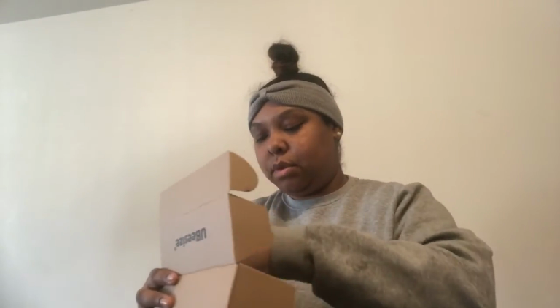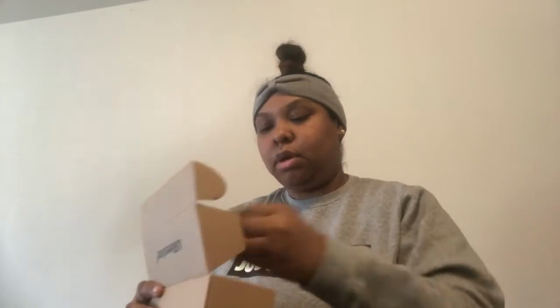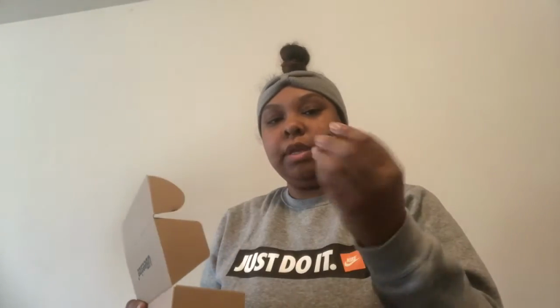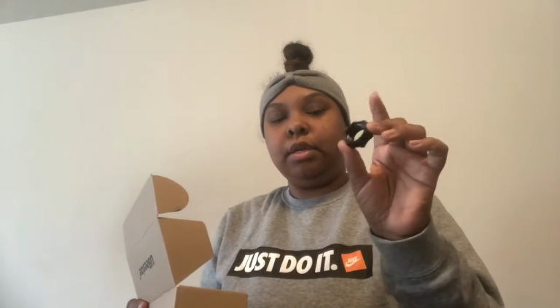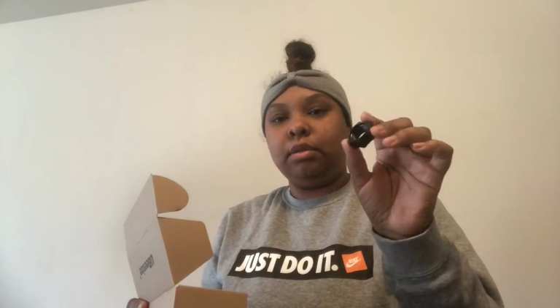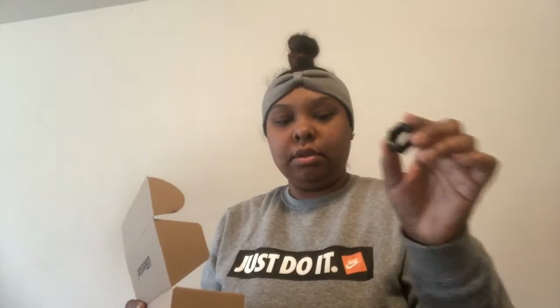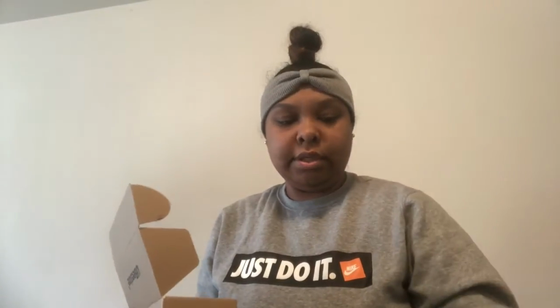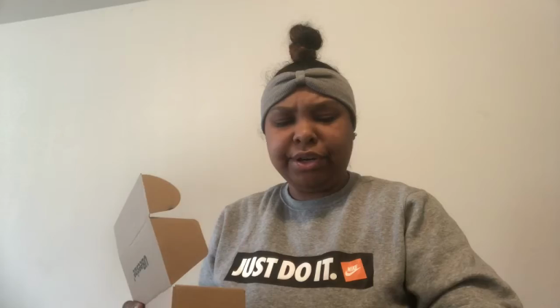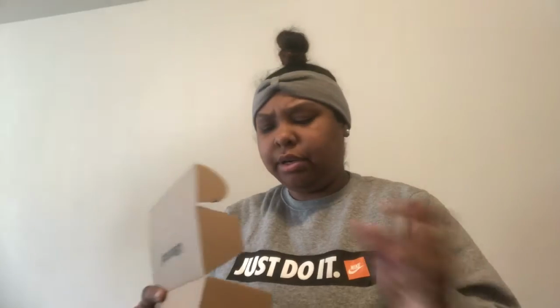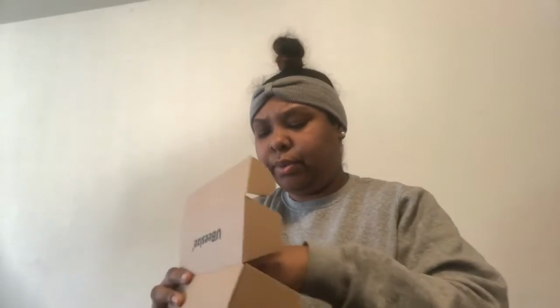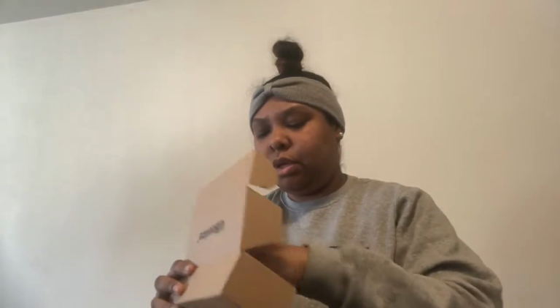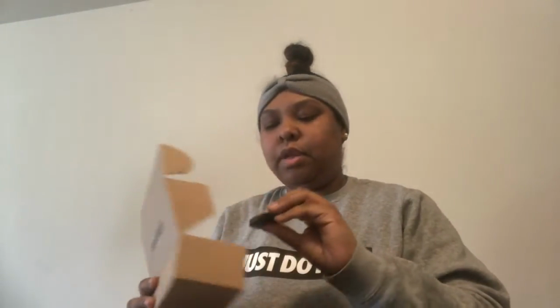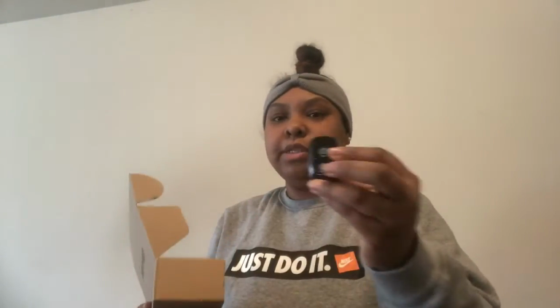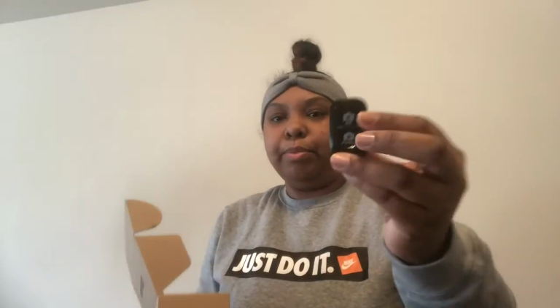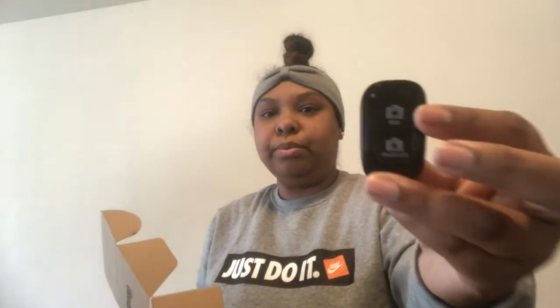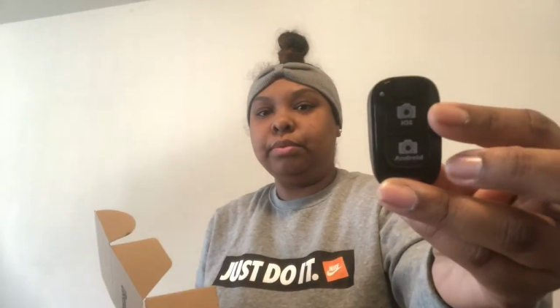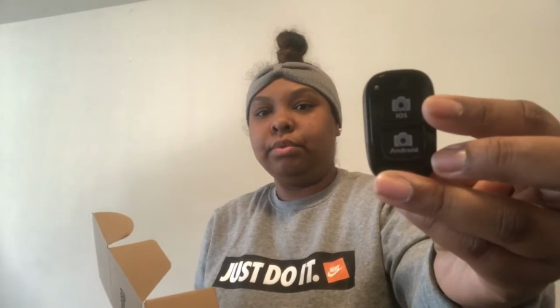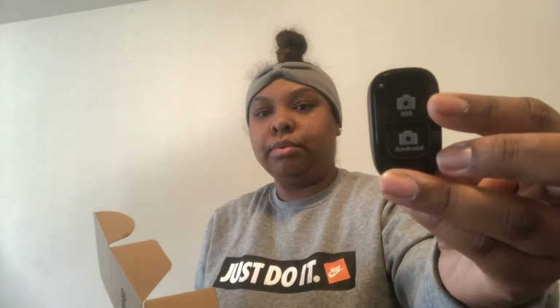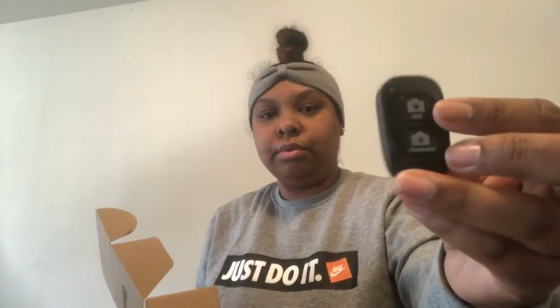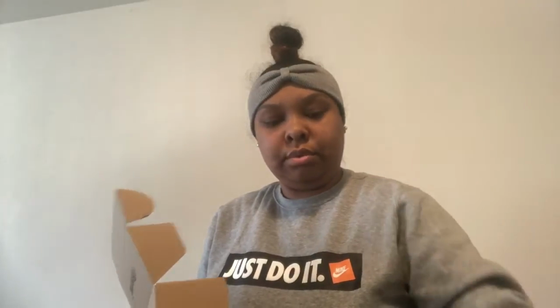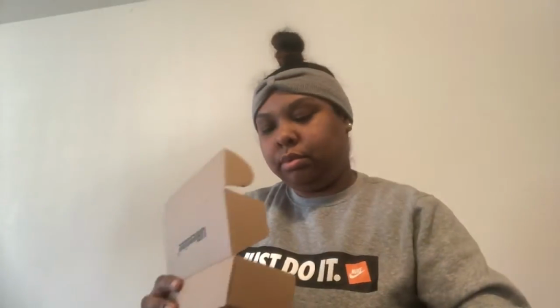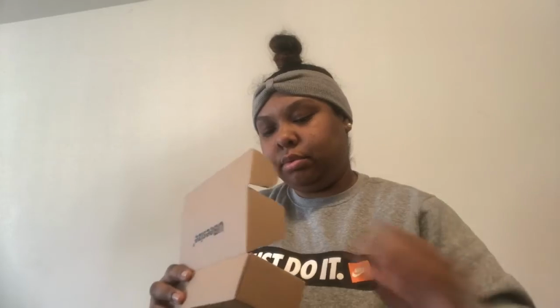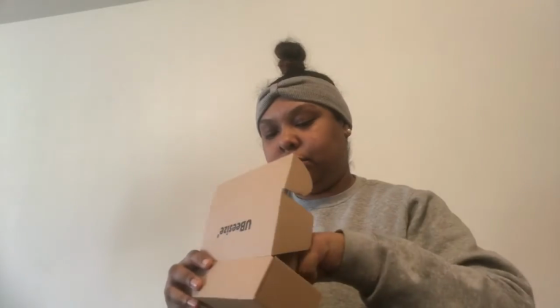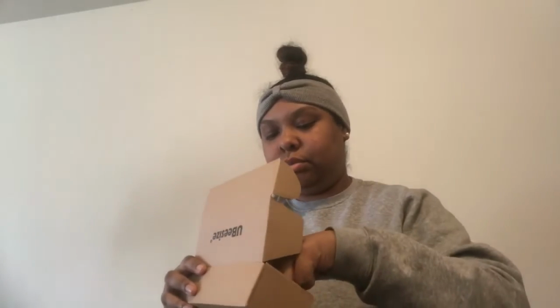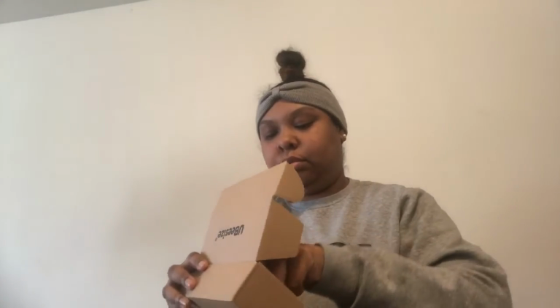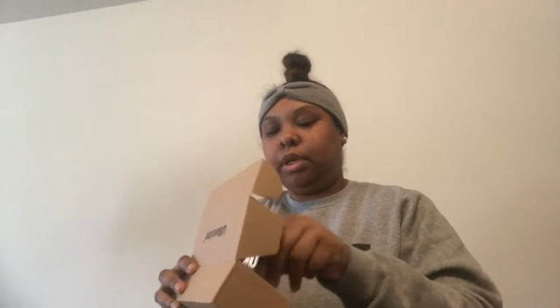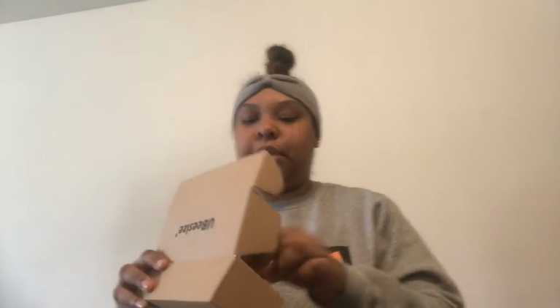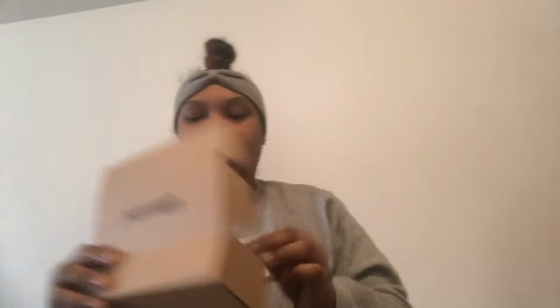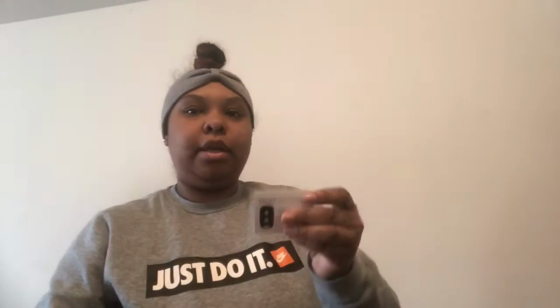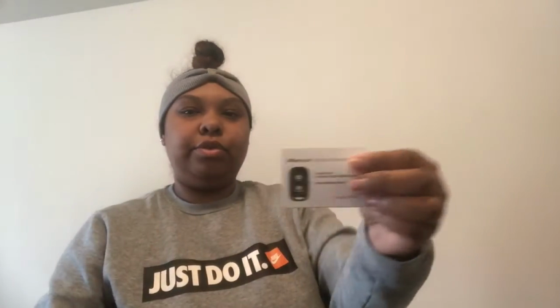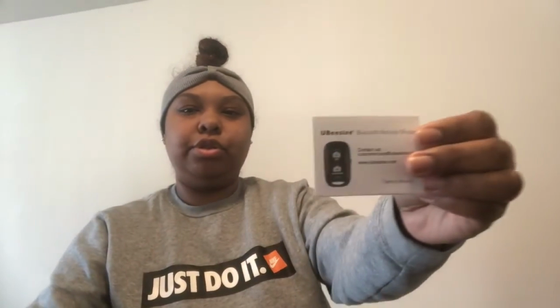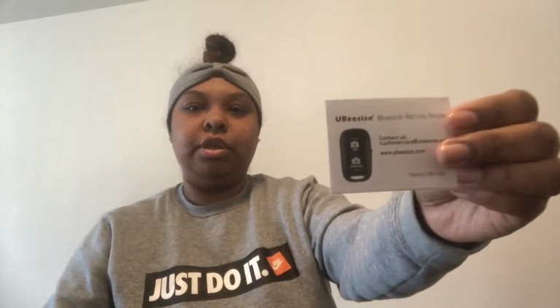I guess this is the piece that you turn it with, and then the tightener, if you will. And then it has a little remote, and it does have a little instruction booklet.